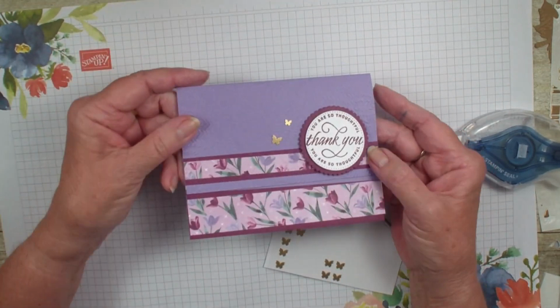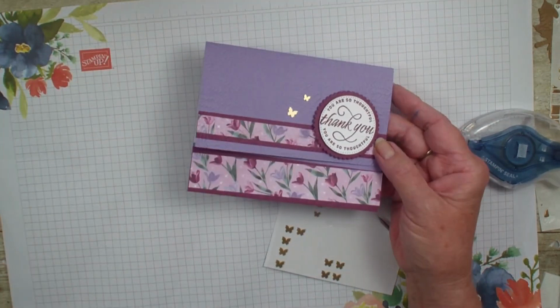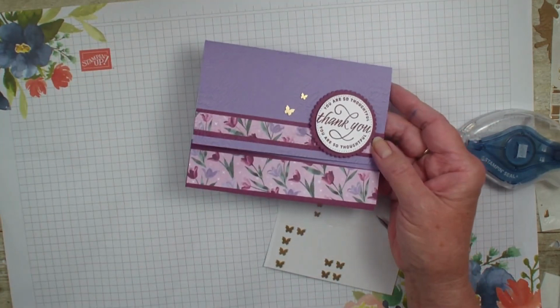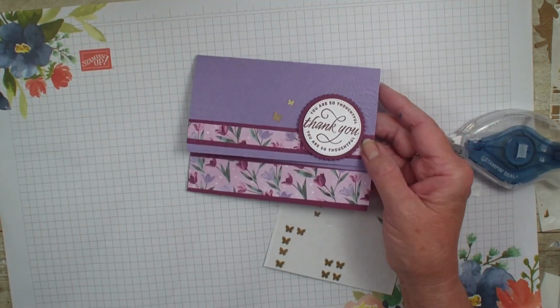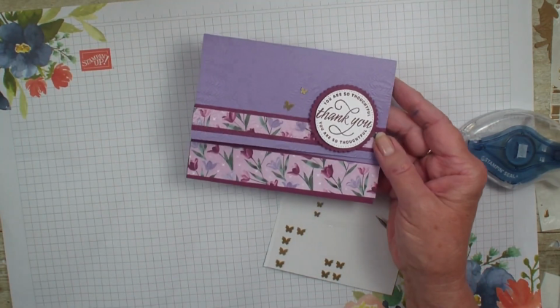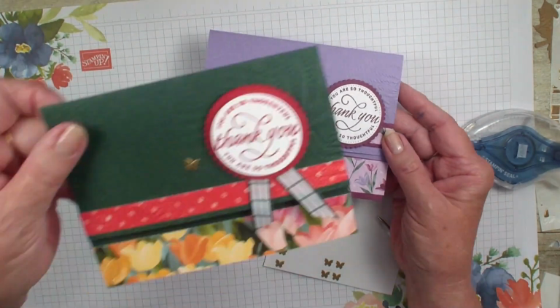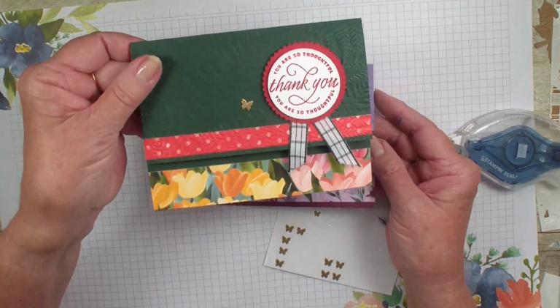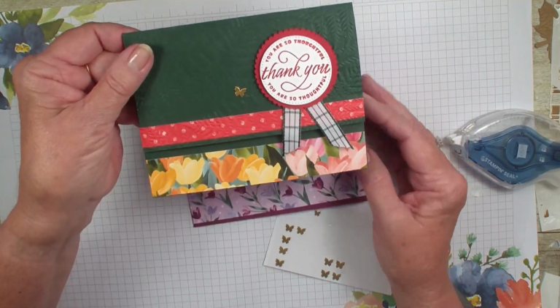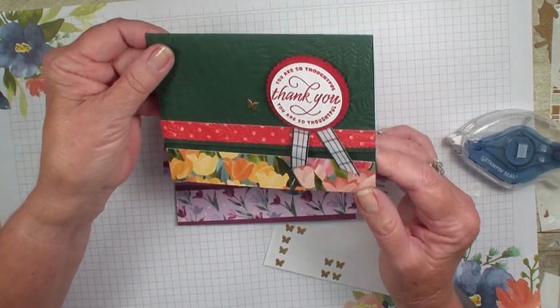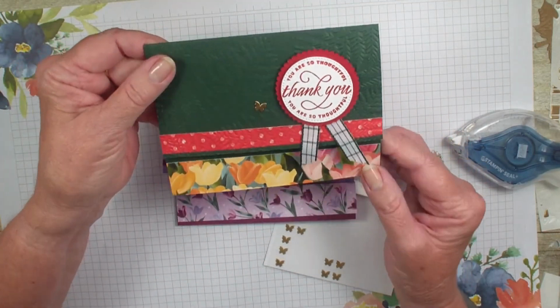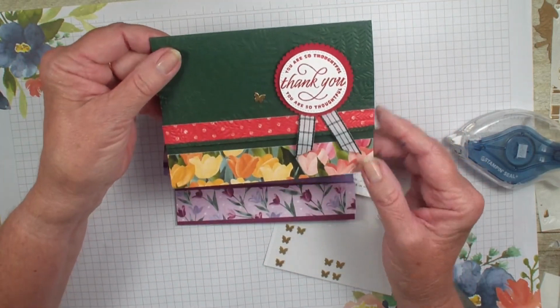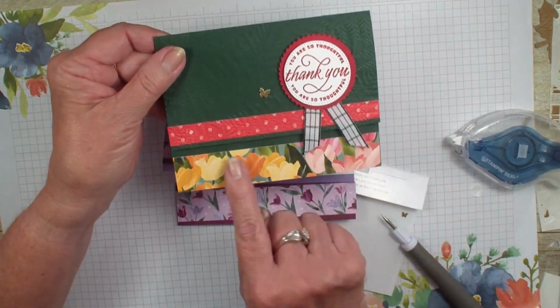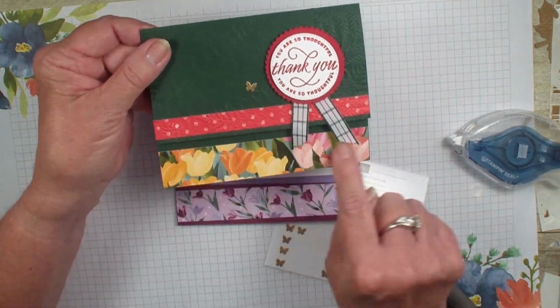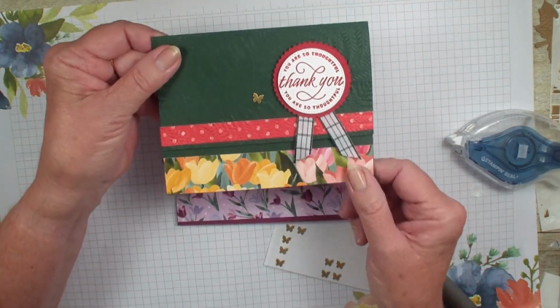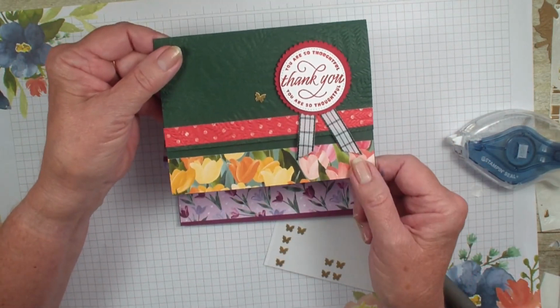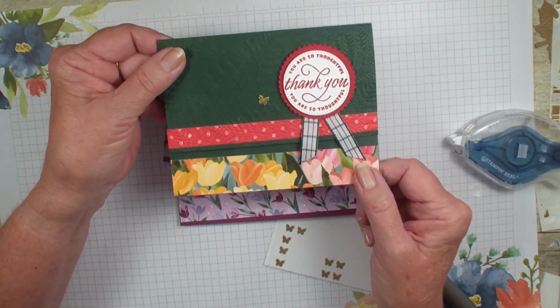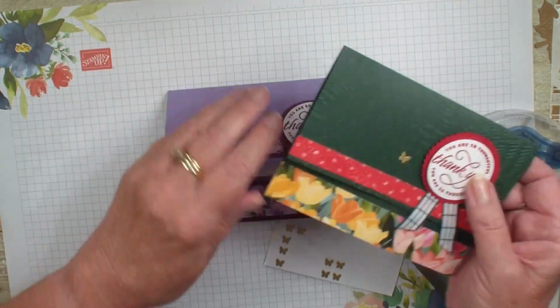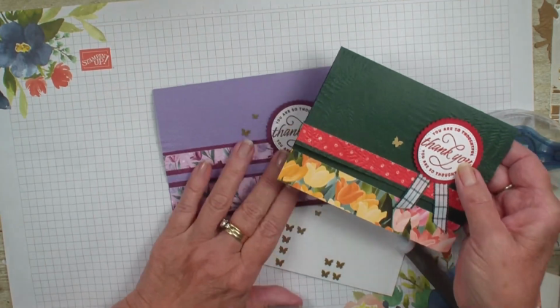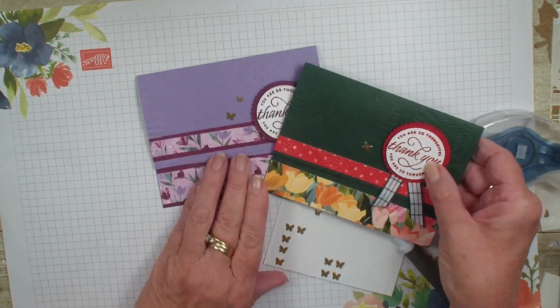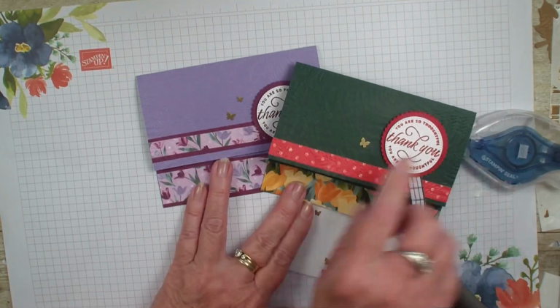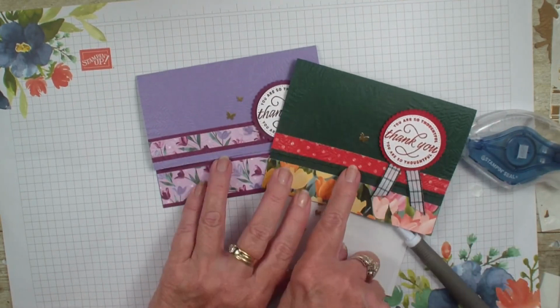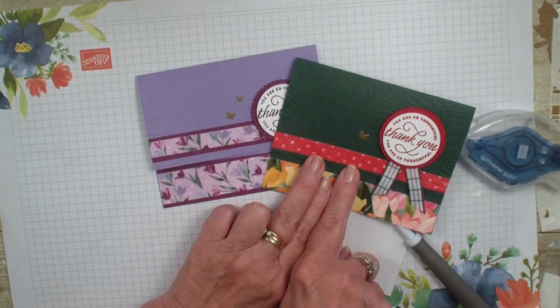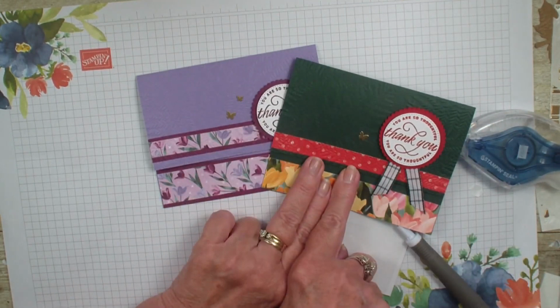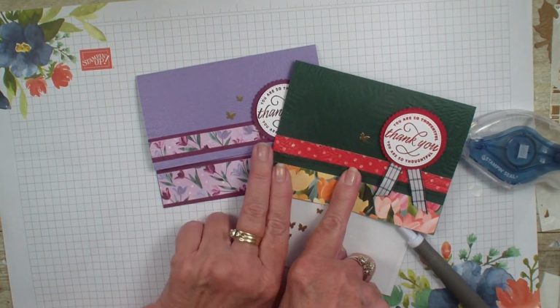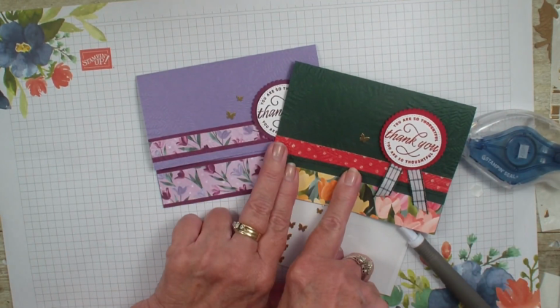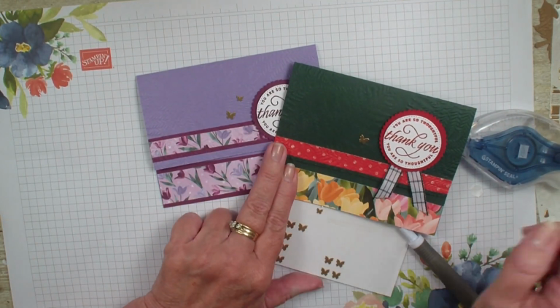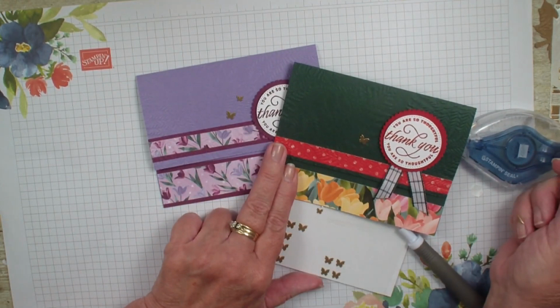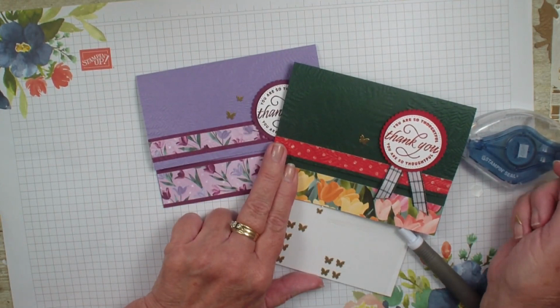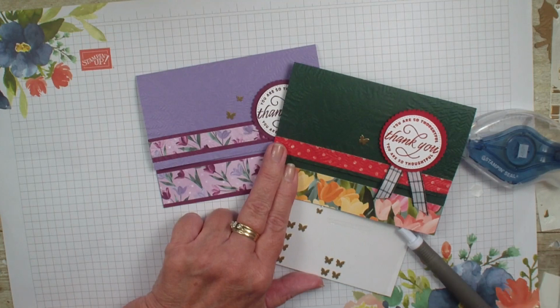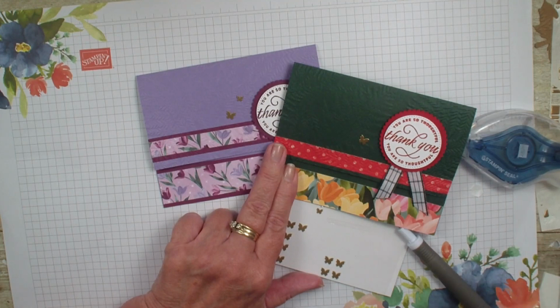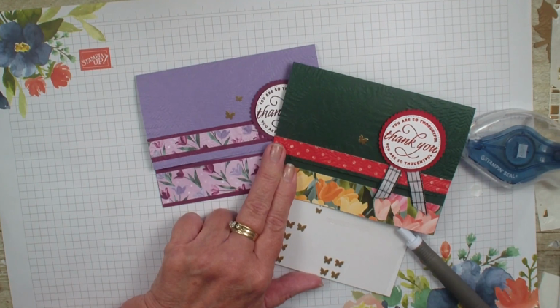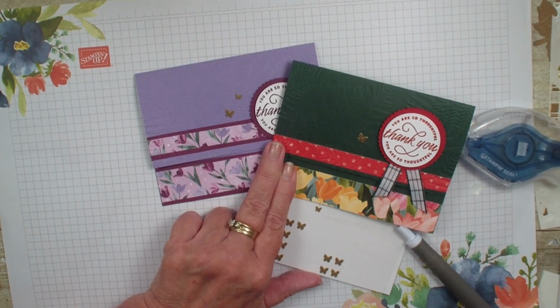I also want to show you I did it in the Evening Evergreen with the brighter designer series paper, still from the same pack. Hope you've enjoyed today's video — we'll talk to you real soon. Bye-bye.